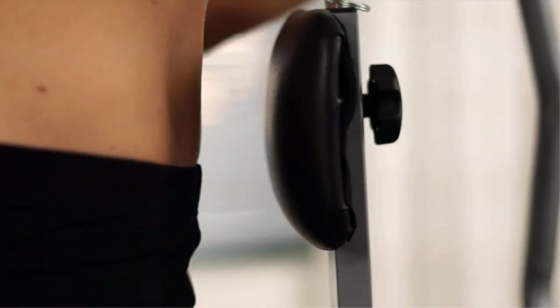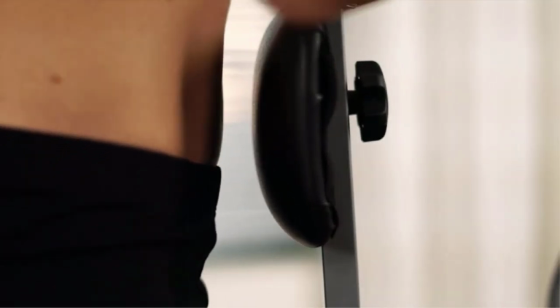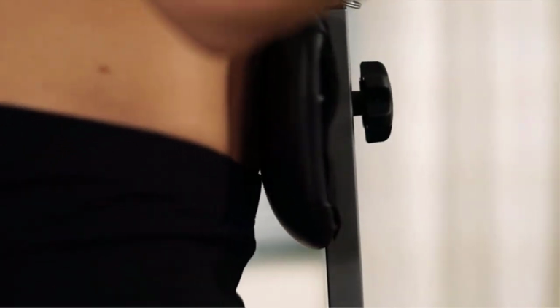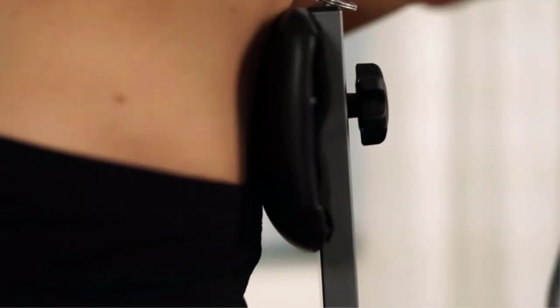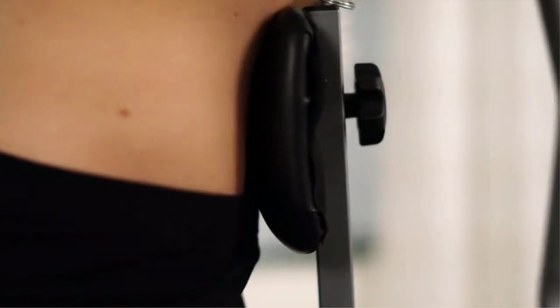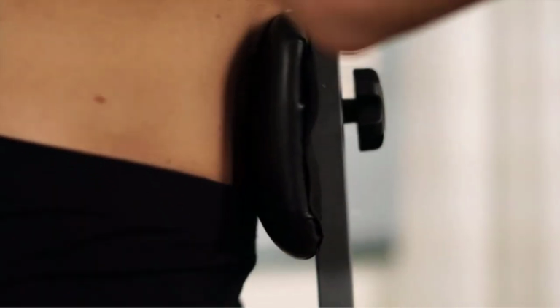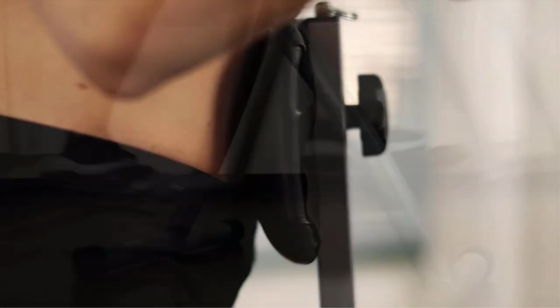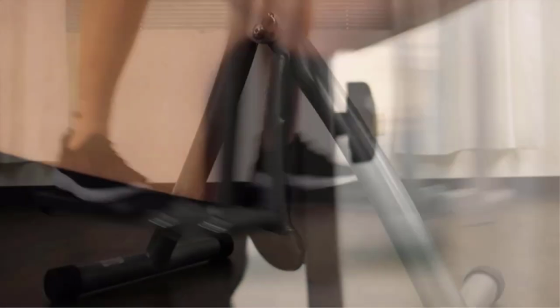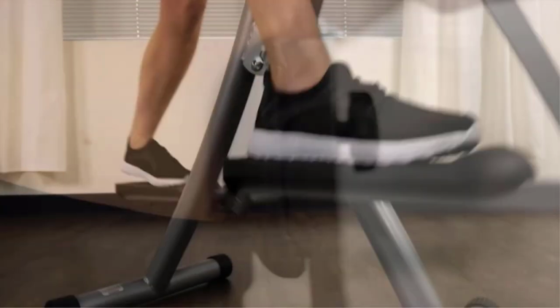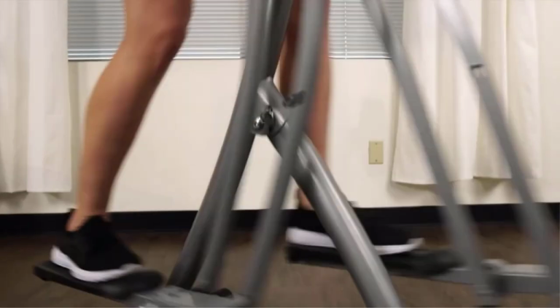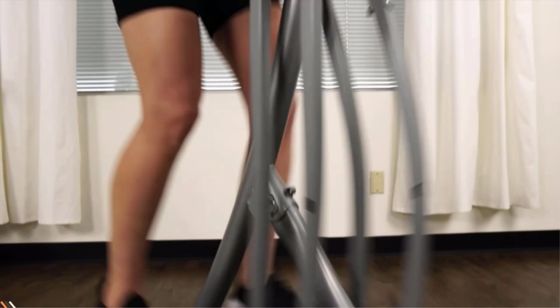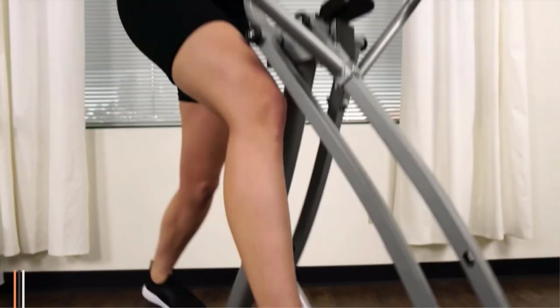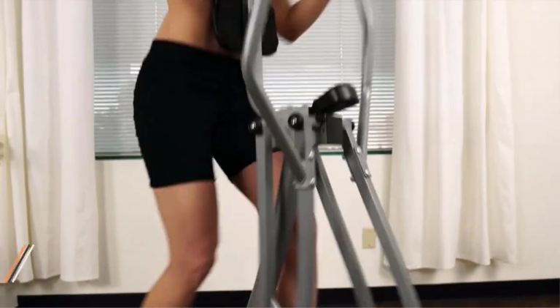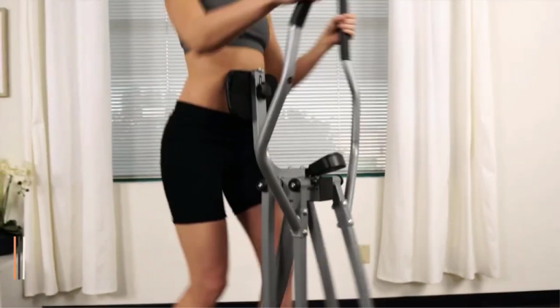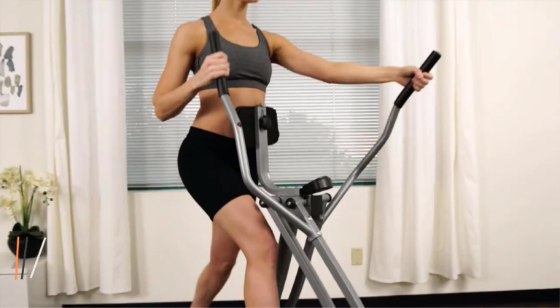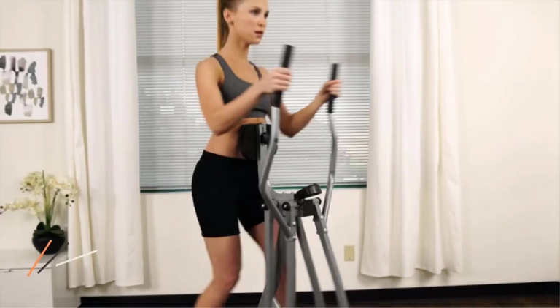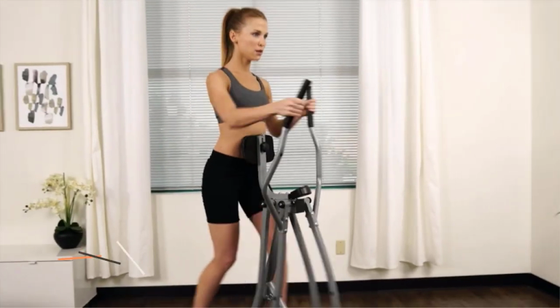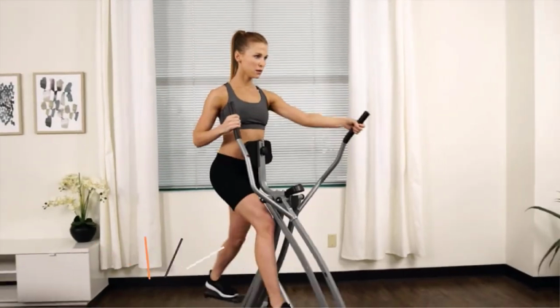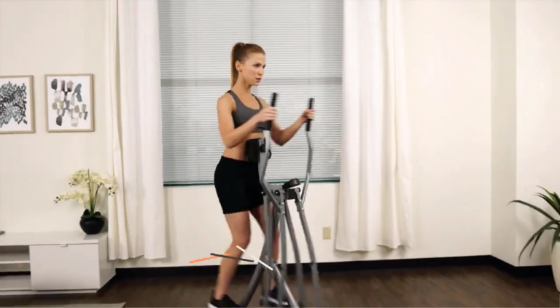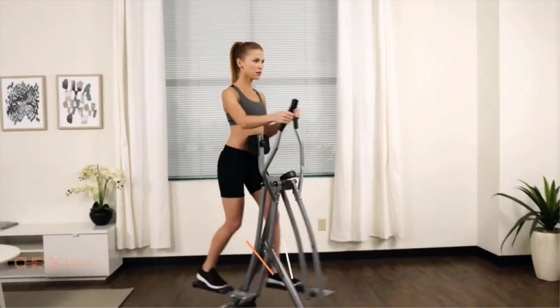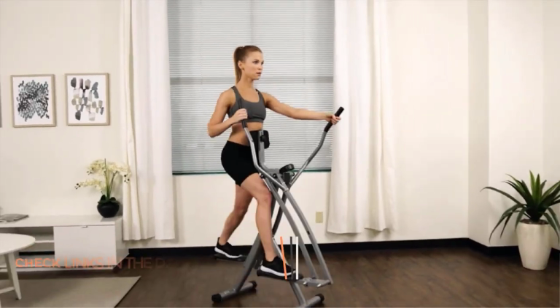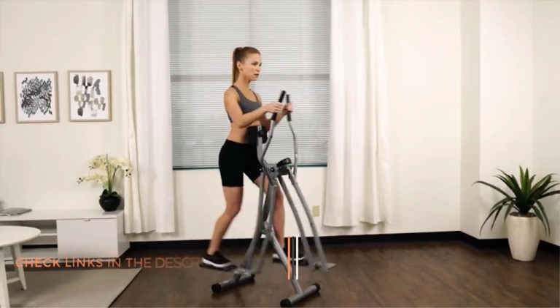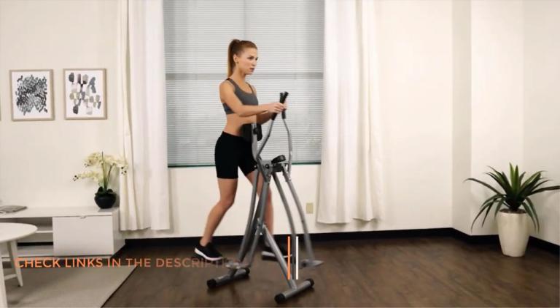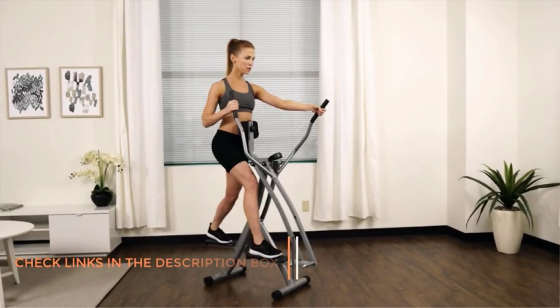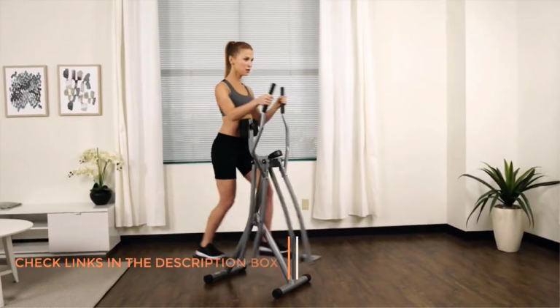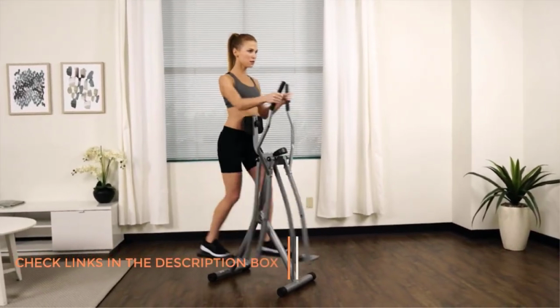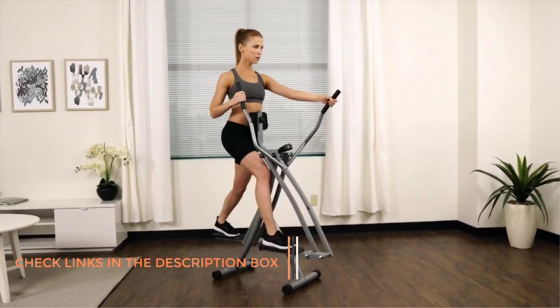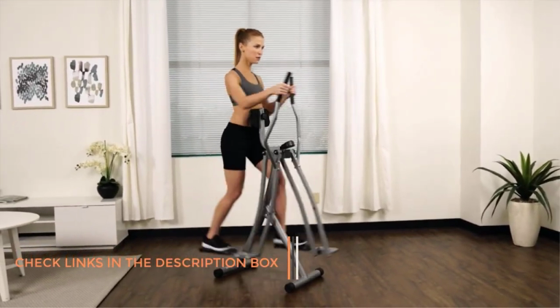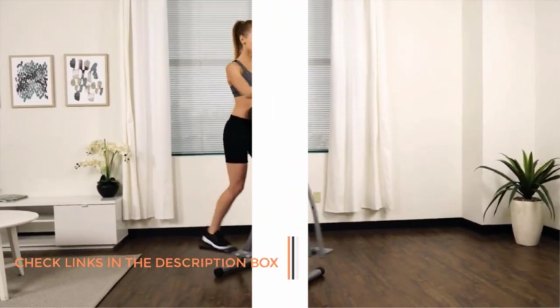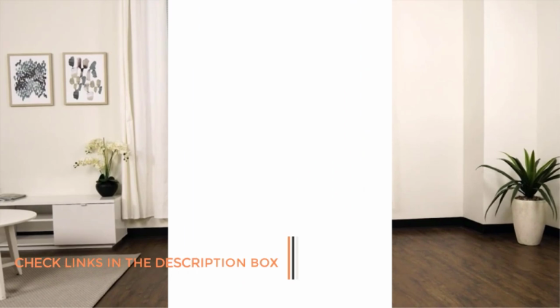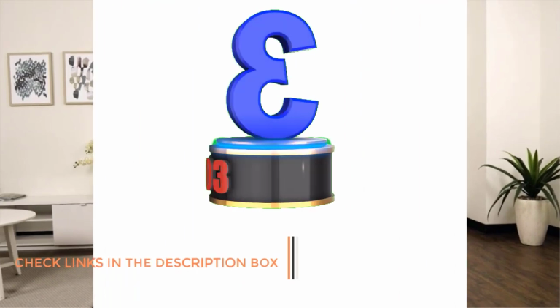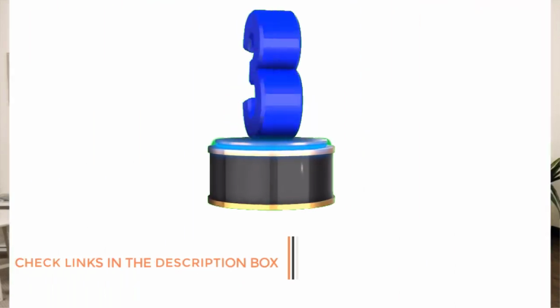Pros: Large stride length. Folds to half of its size. Airwalker-style. Built-in fitness programs. Basic, no-nonsense model.